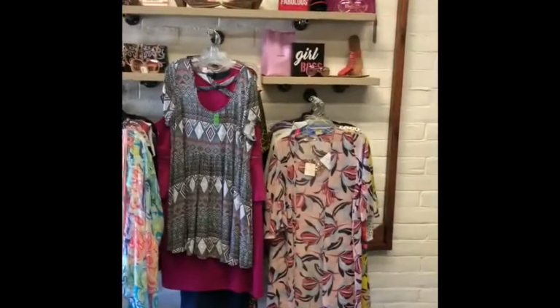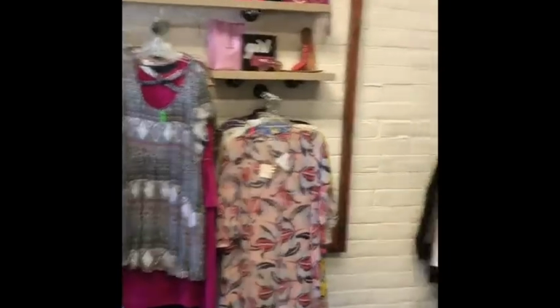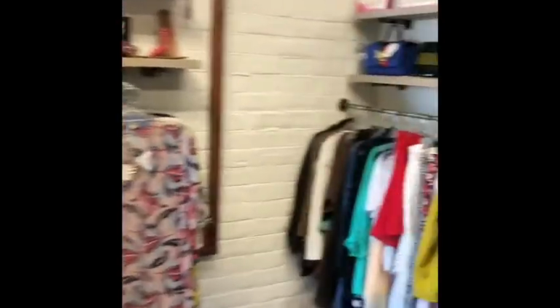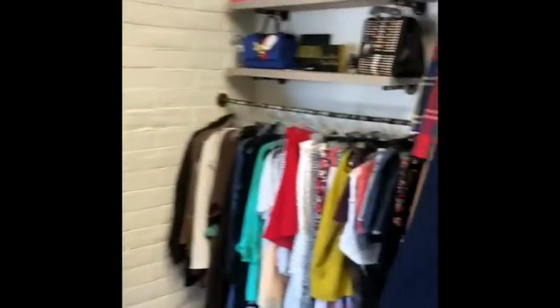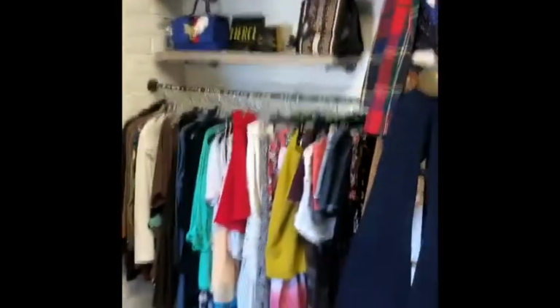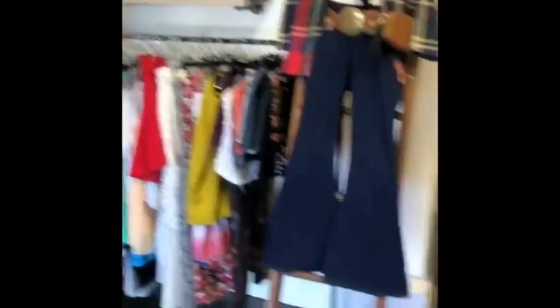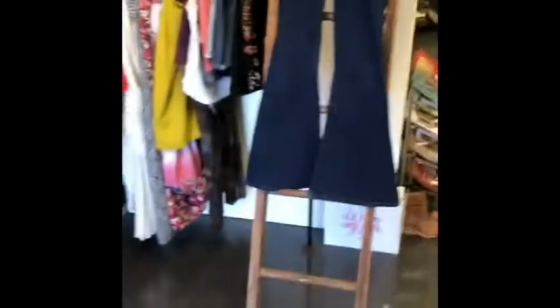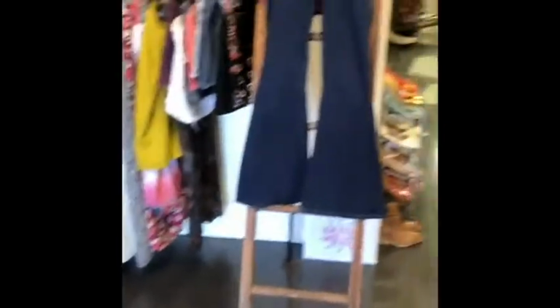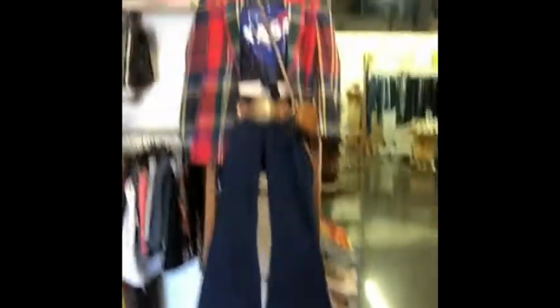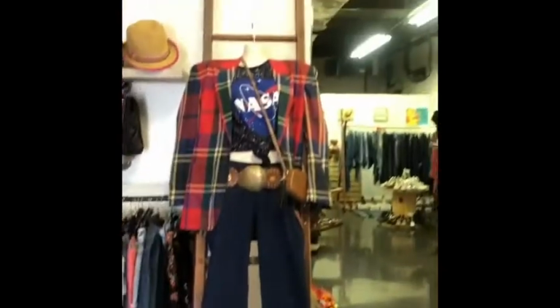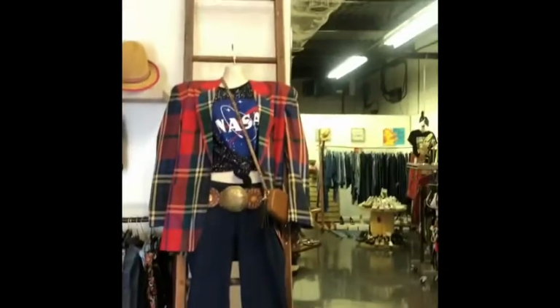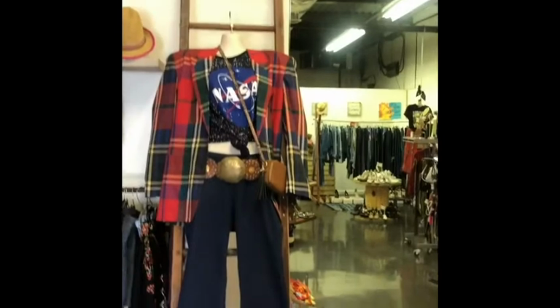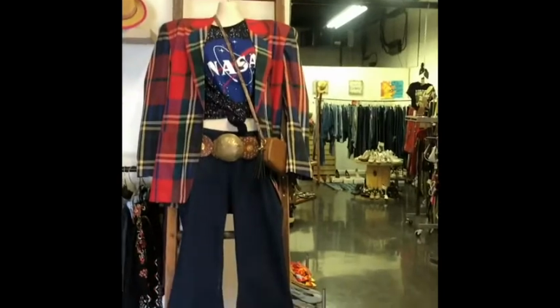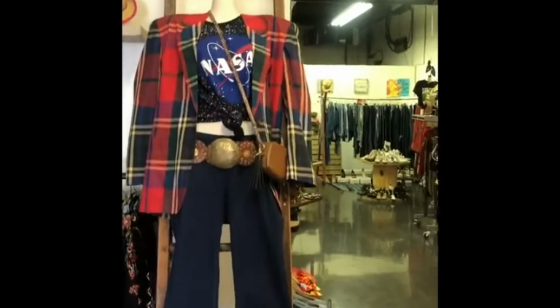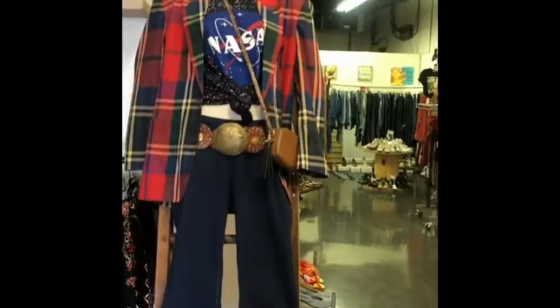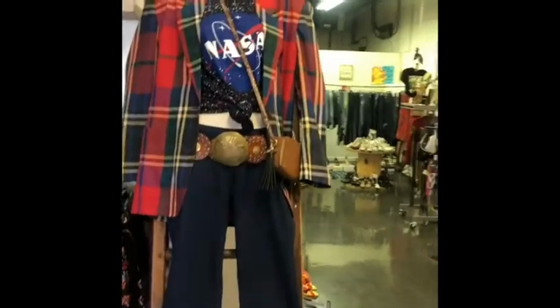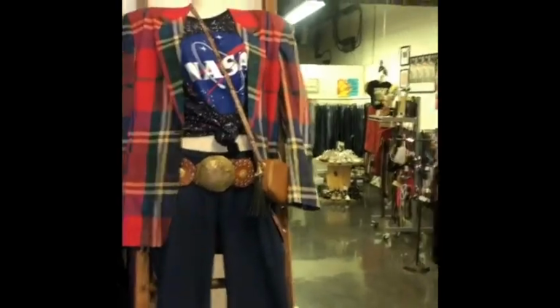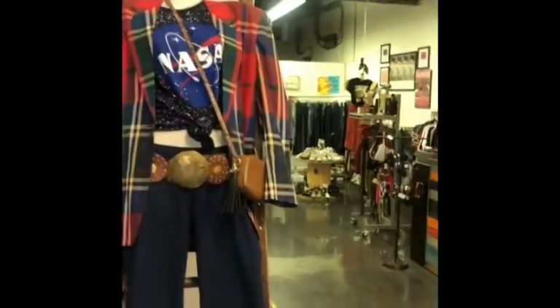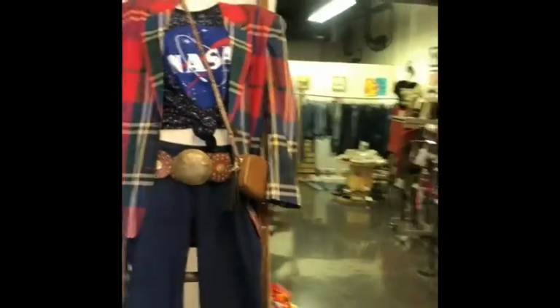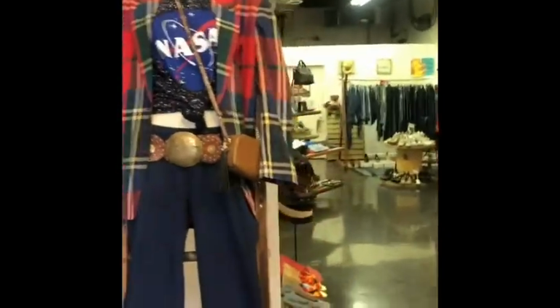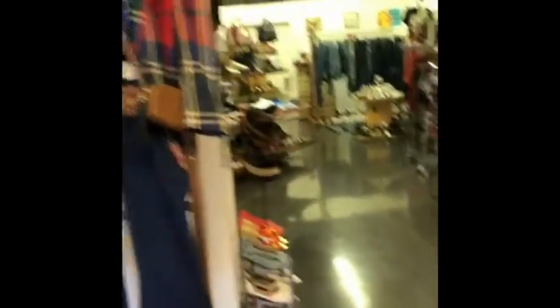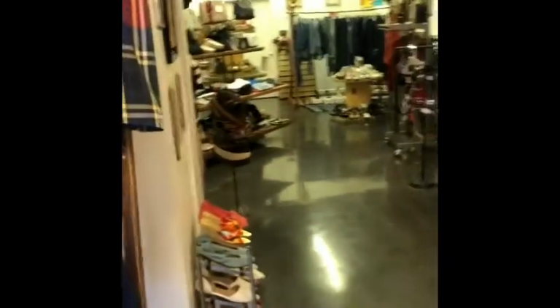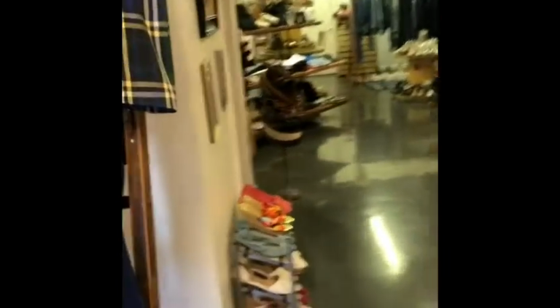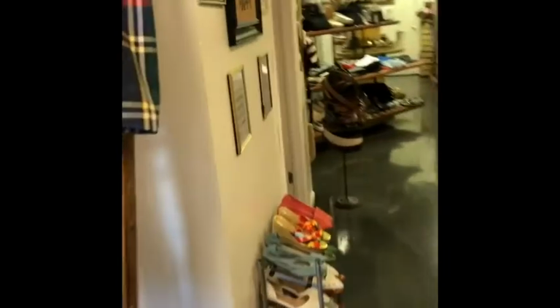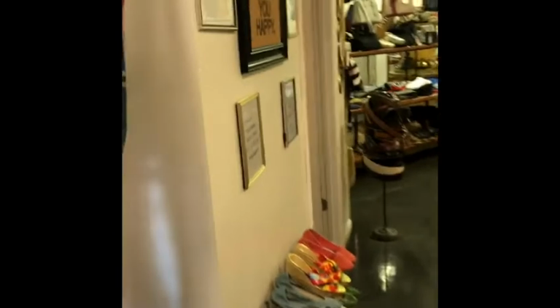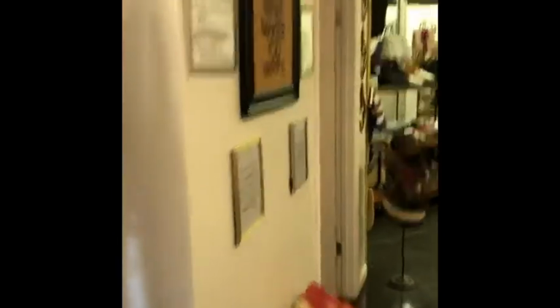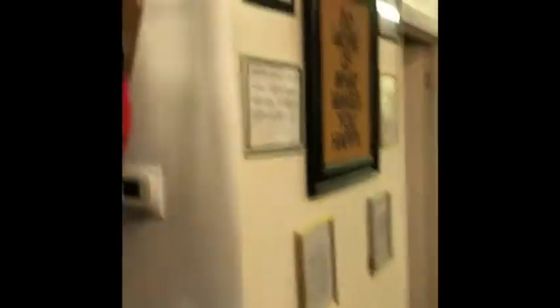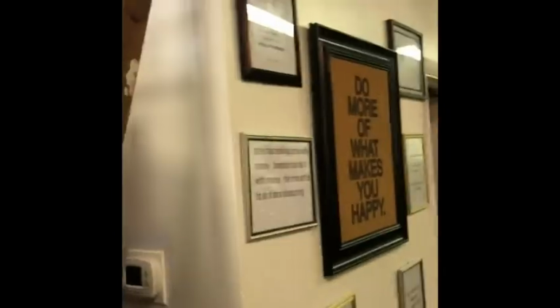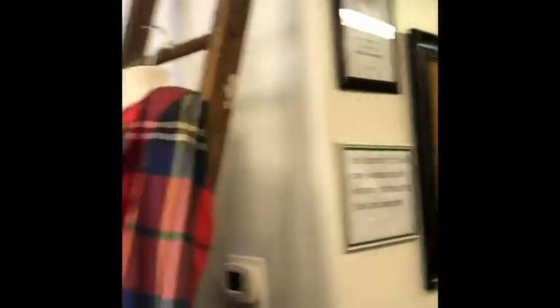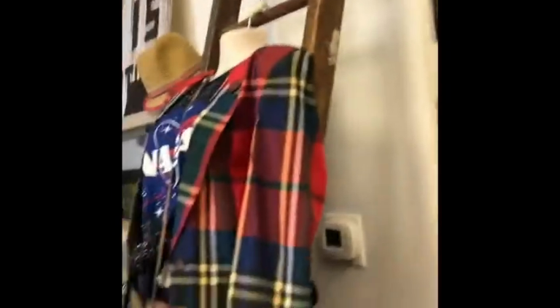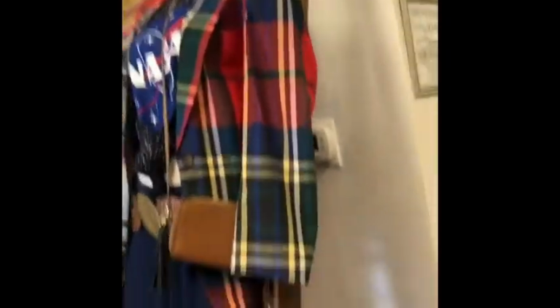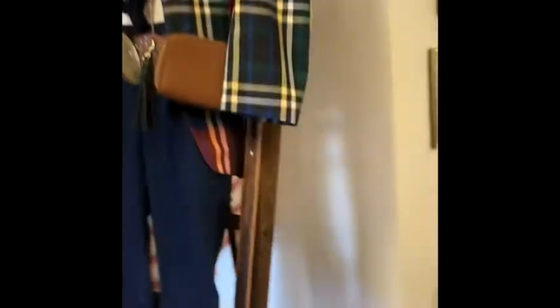This is an old vintage ladder that I decided to use as a display piece — it's just leaning up against the wall.